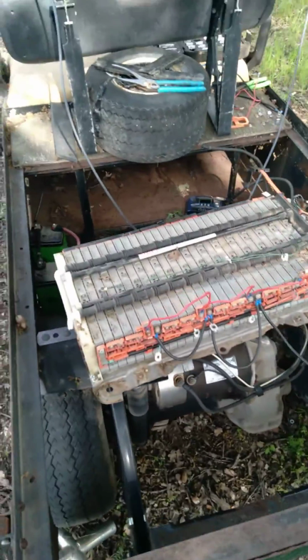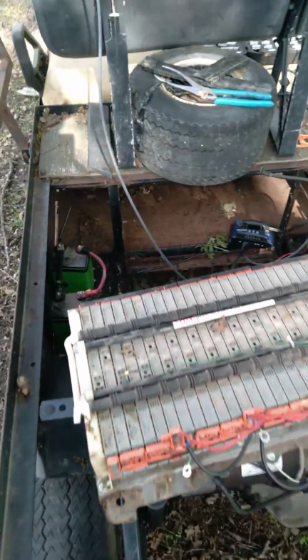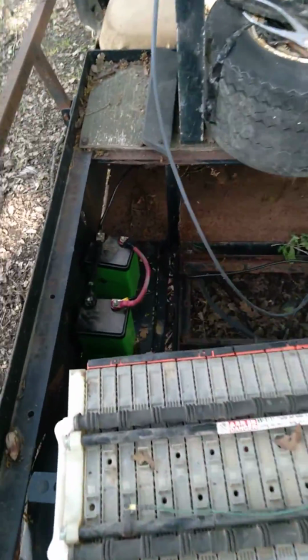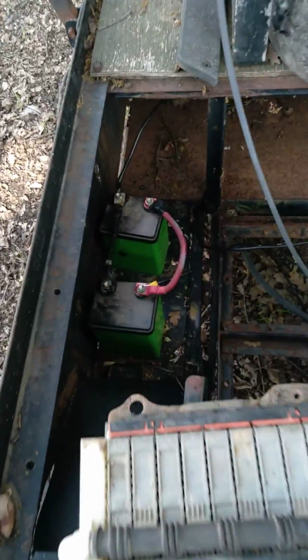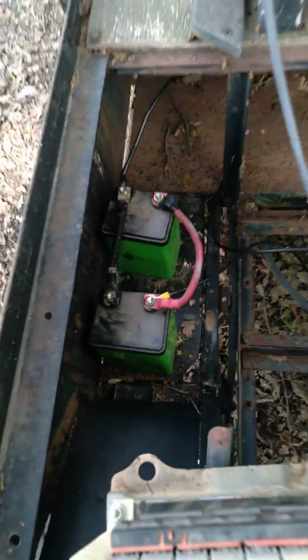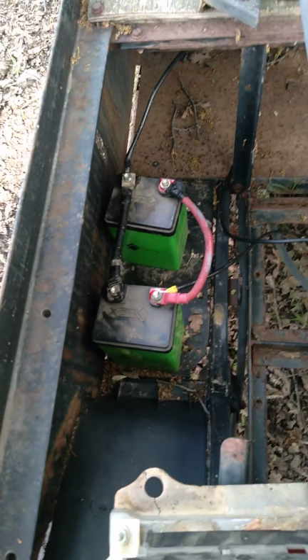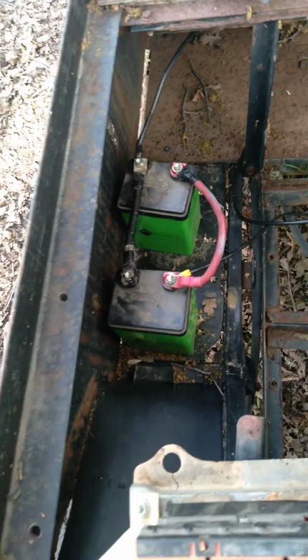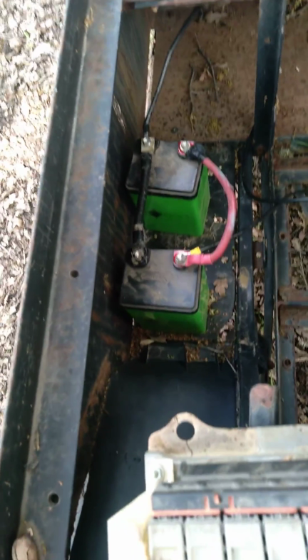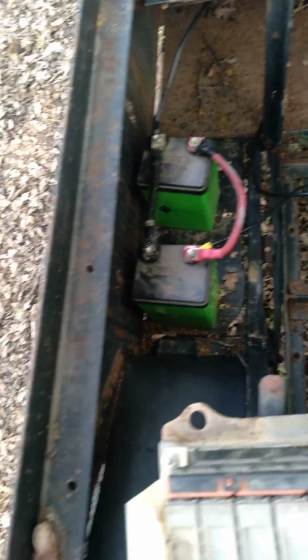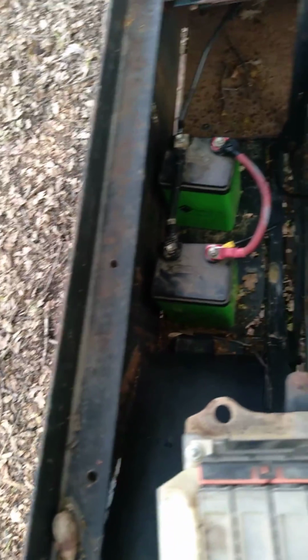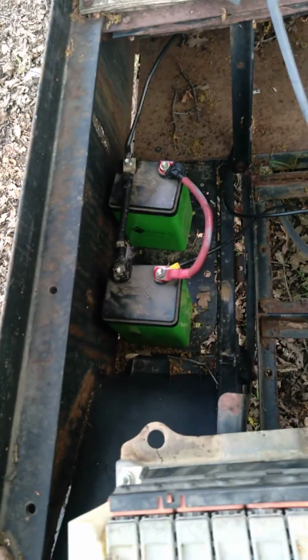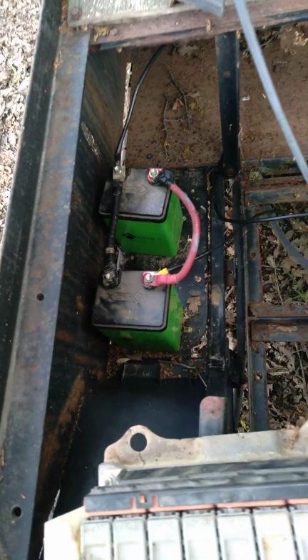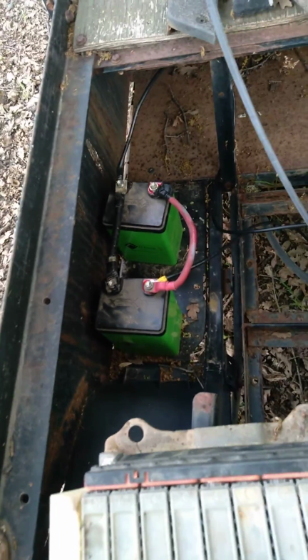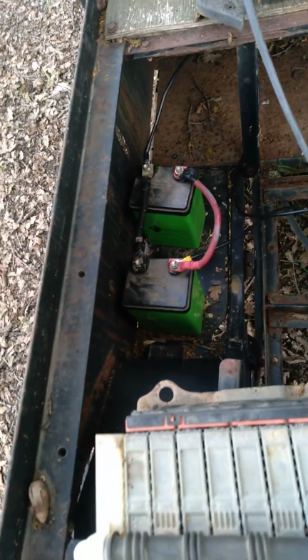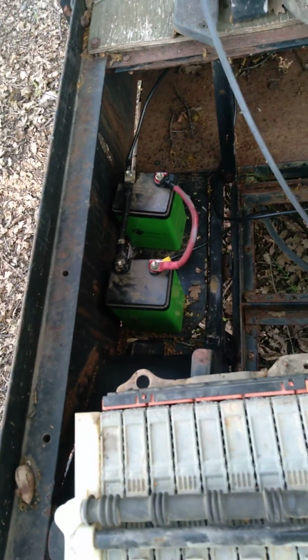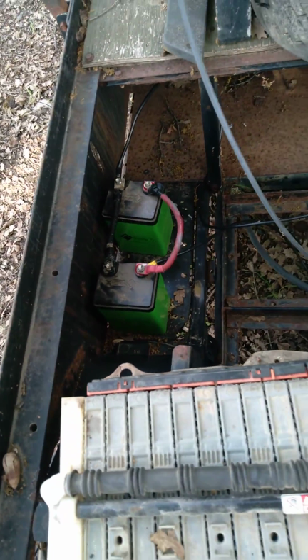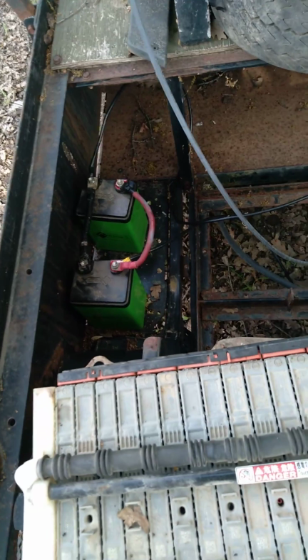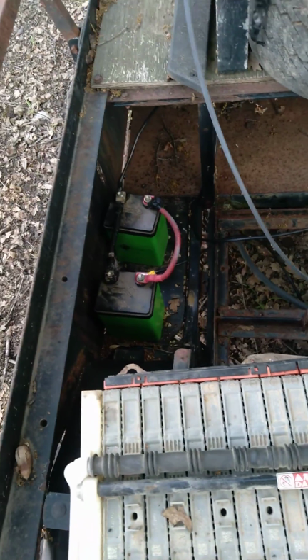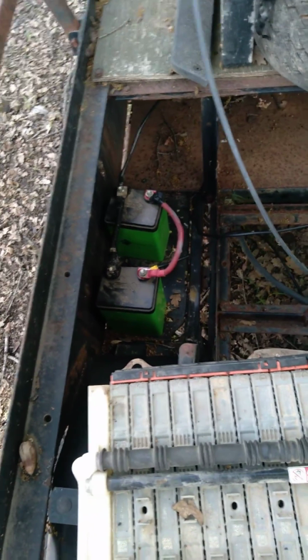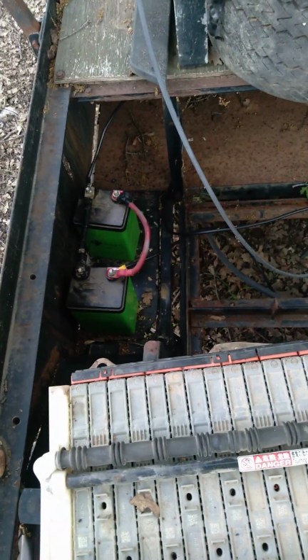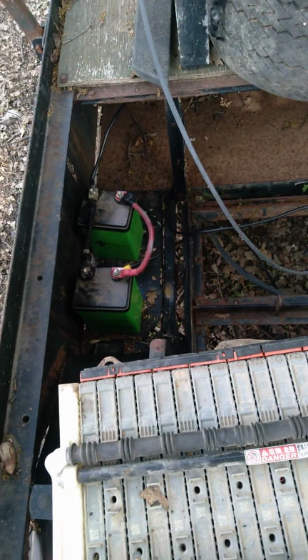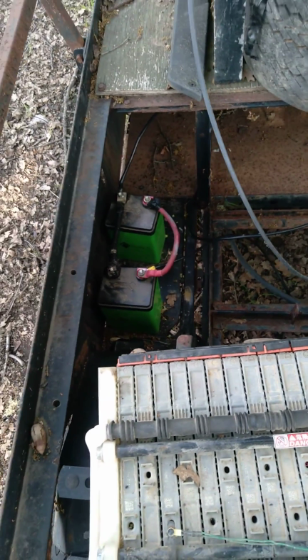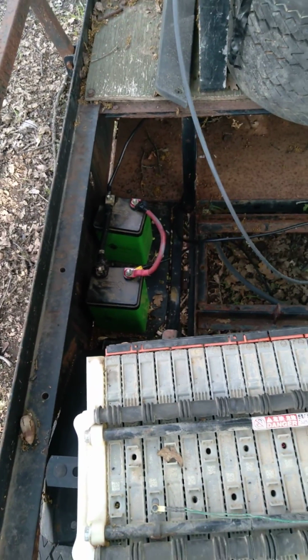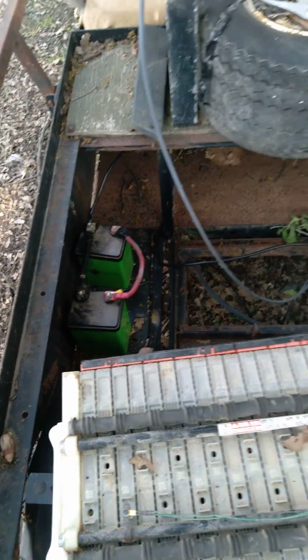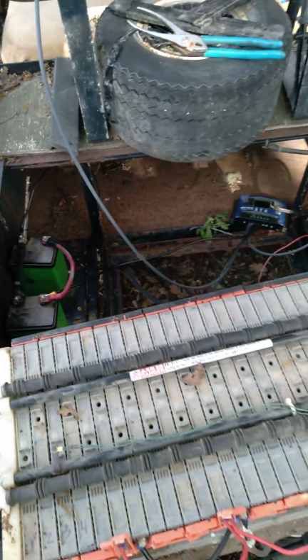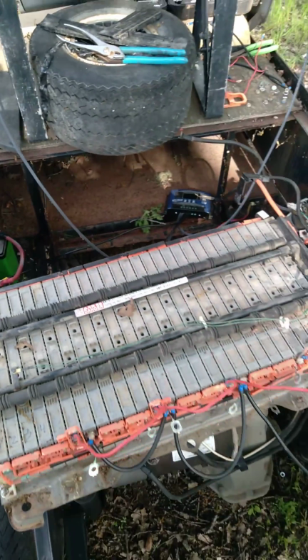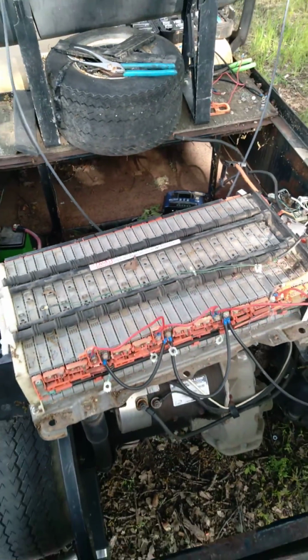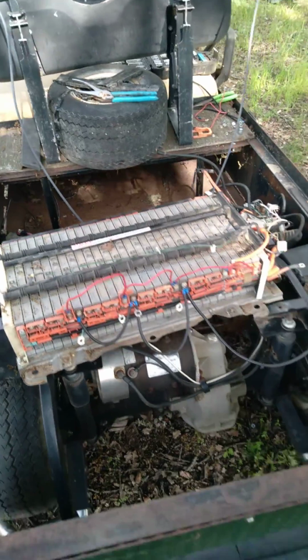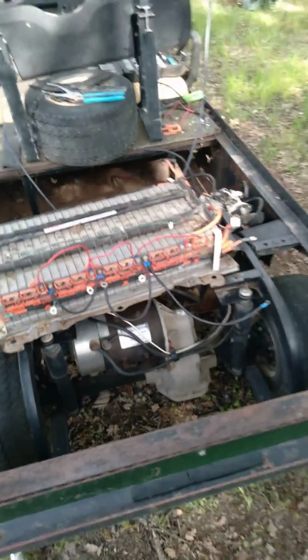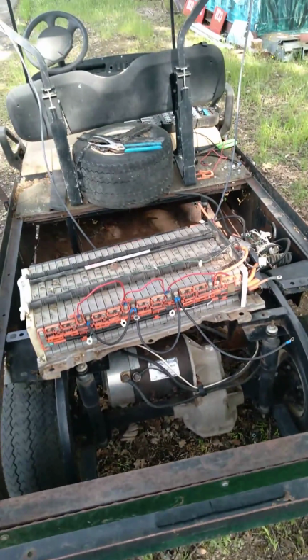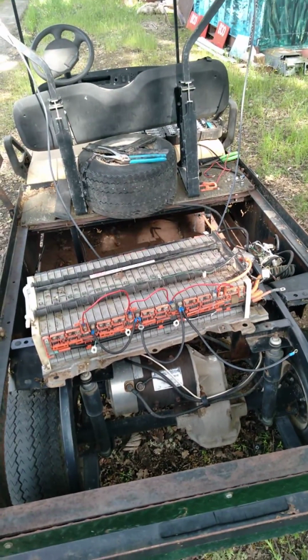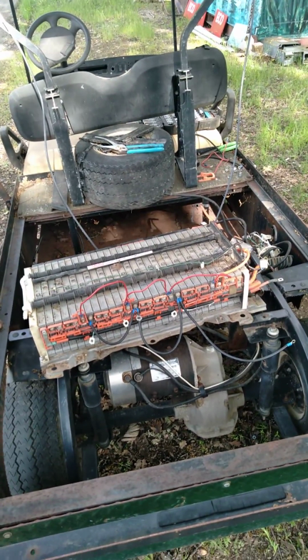I've got two lithium batteries down here on the charge — they're 24 volt. They were dead so I'm just charging them up right now to pump a little life back into them. I'll let you know how it goes.